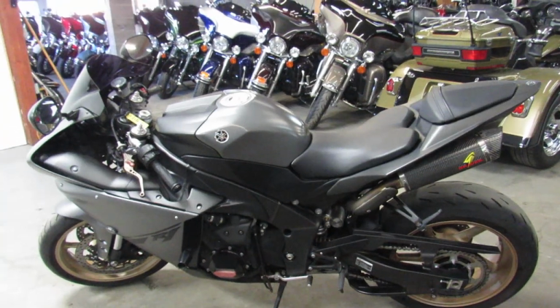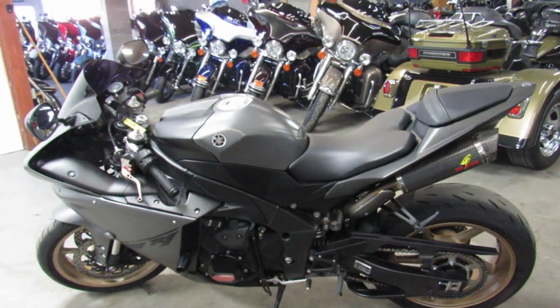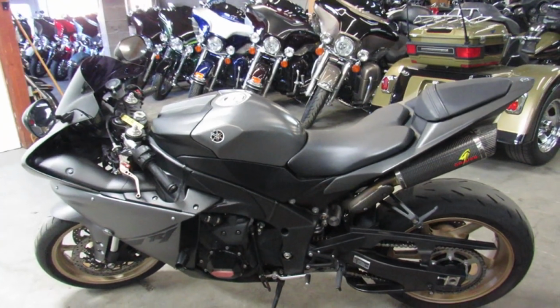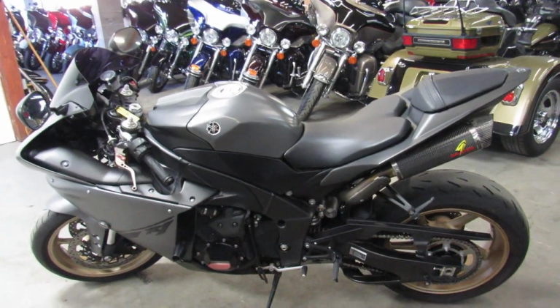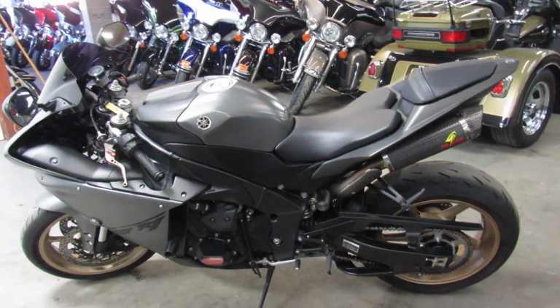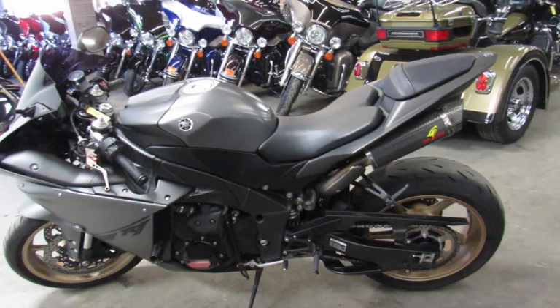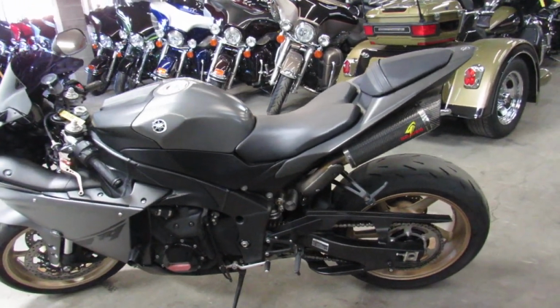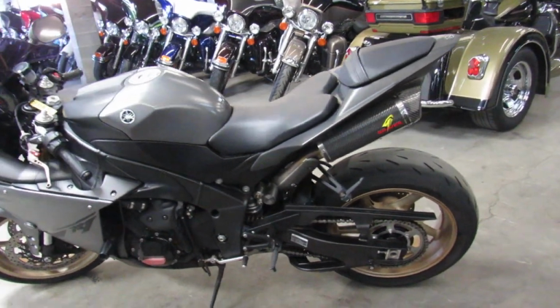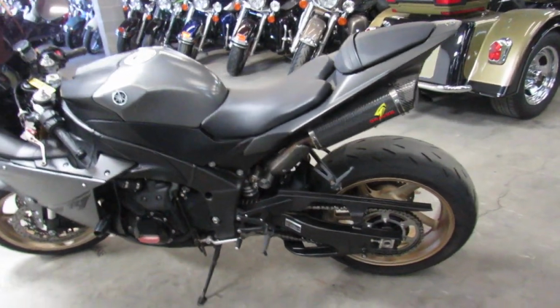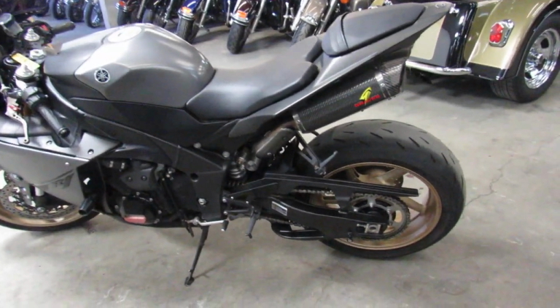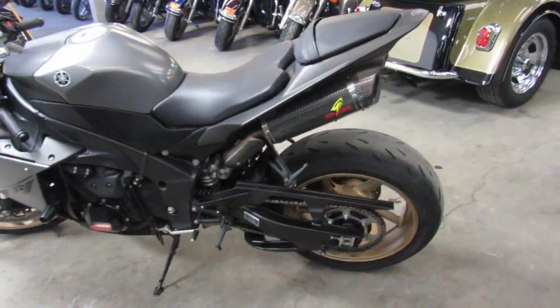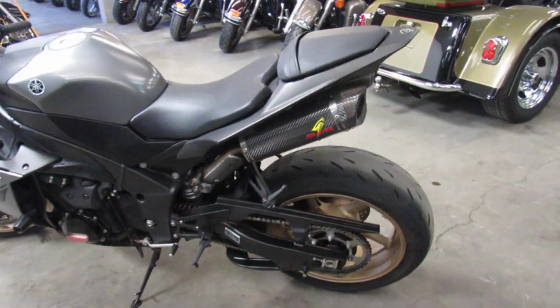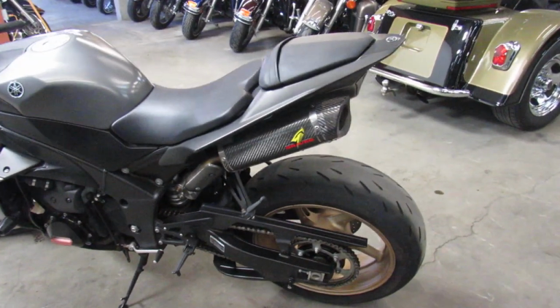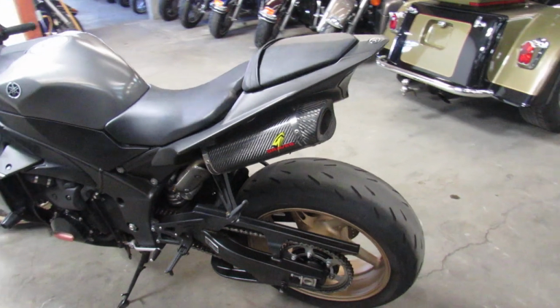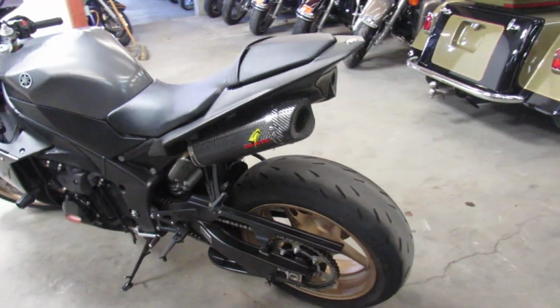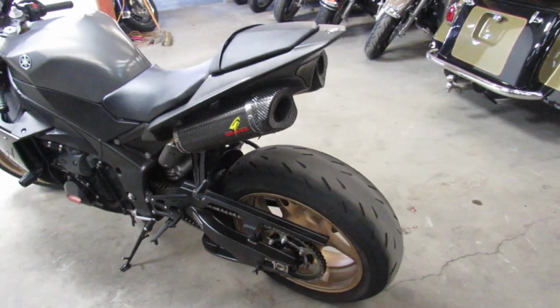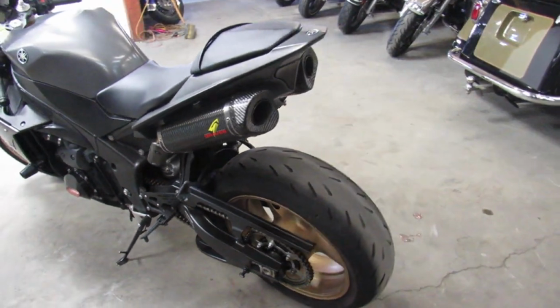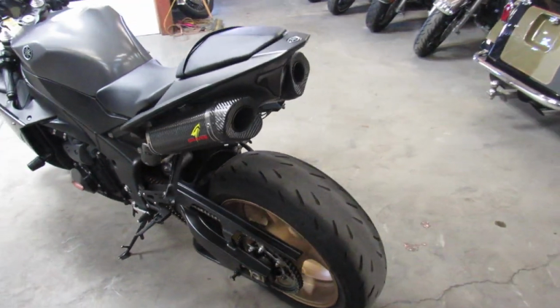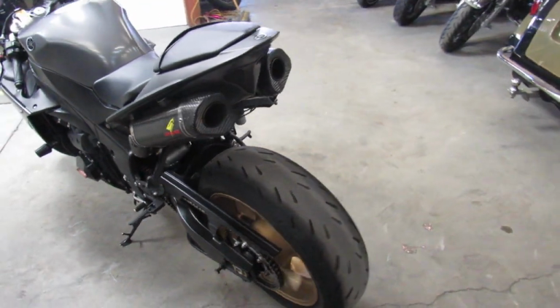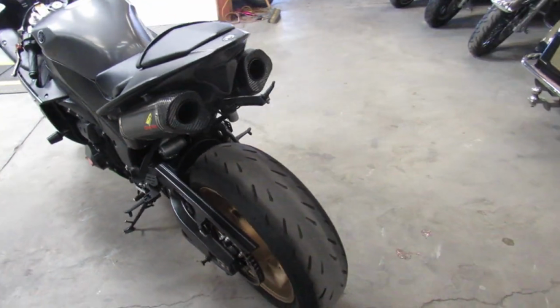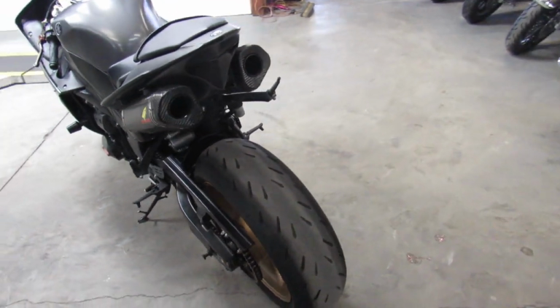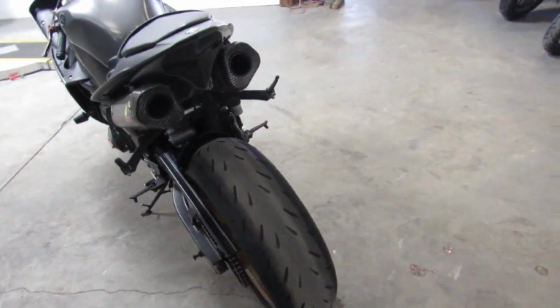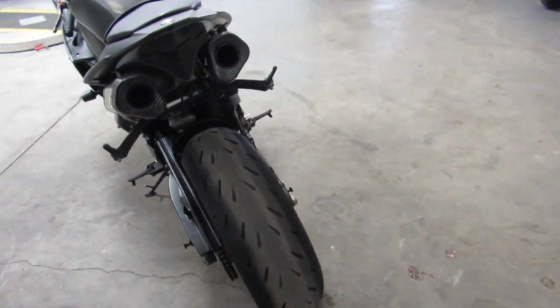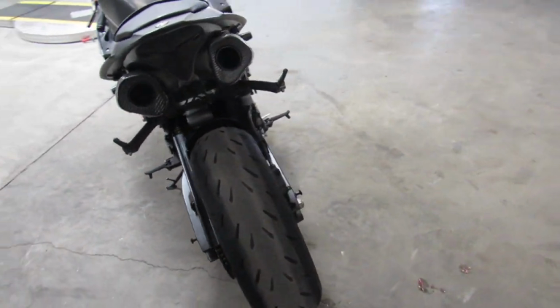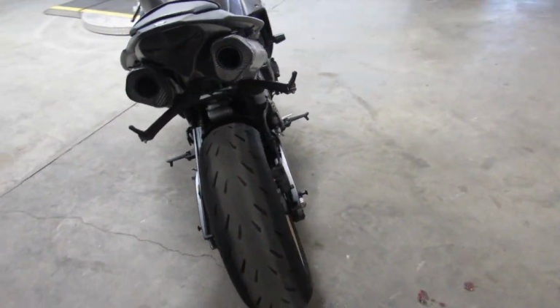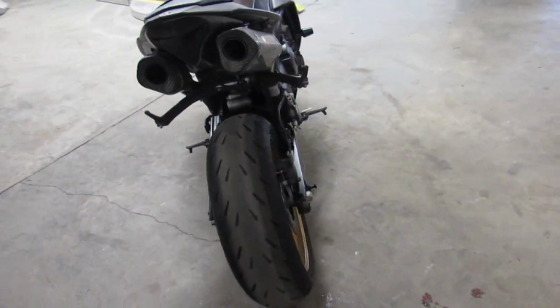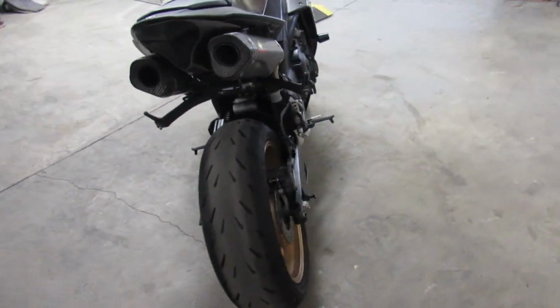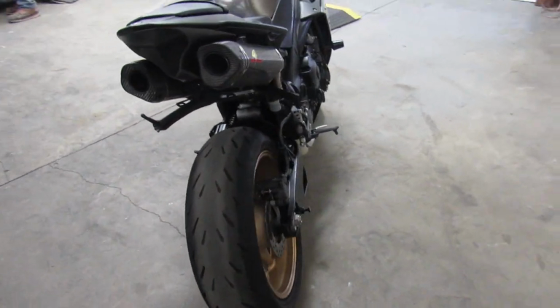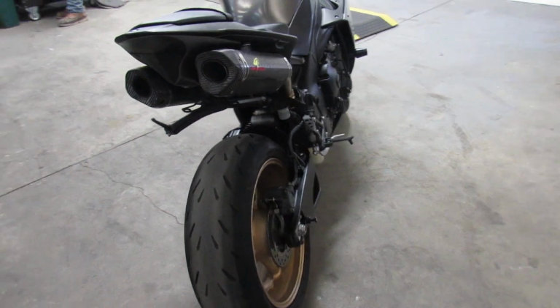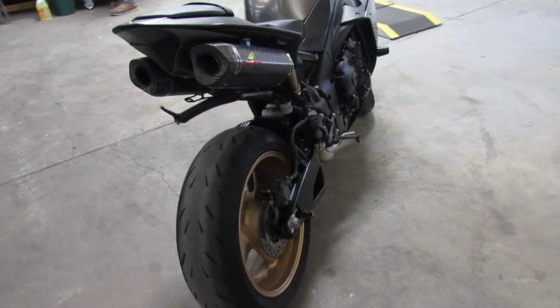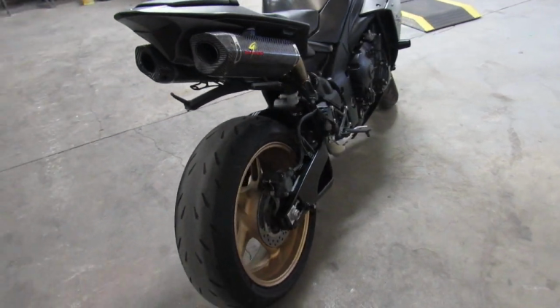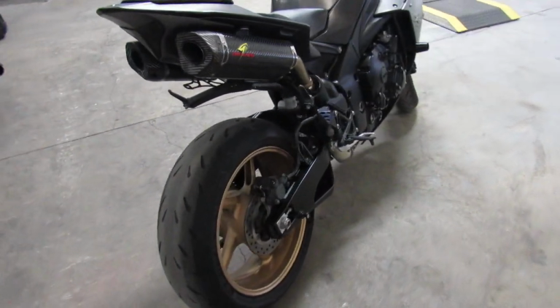Hey guys, it's approvalpowersports.com here doing some videos on the used sport bikes, over 250 to choose from. This one here, 2014 R1, got all the extras with it guys.